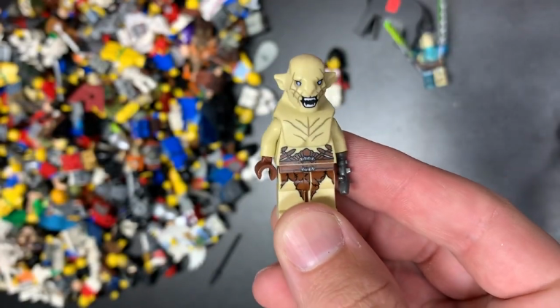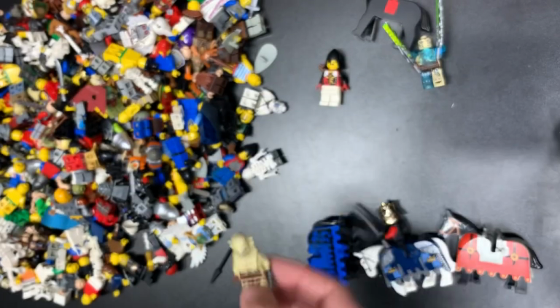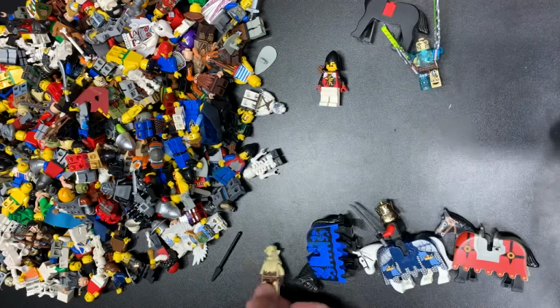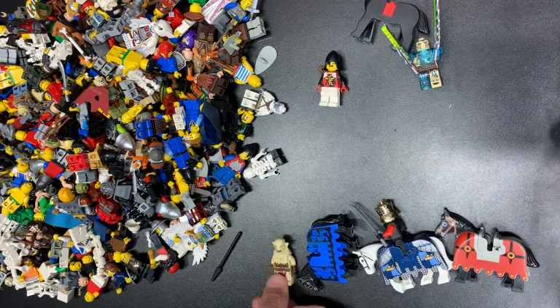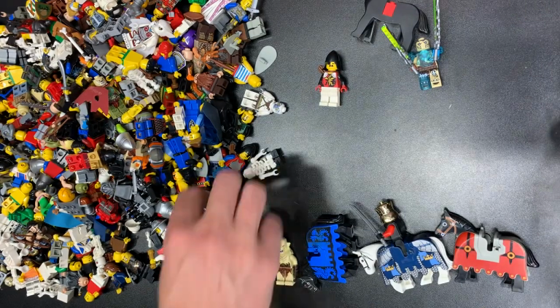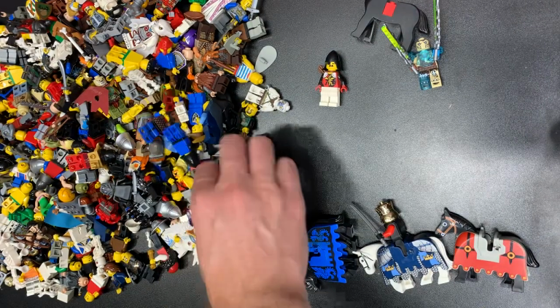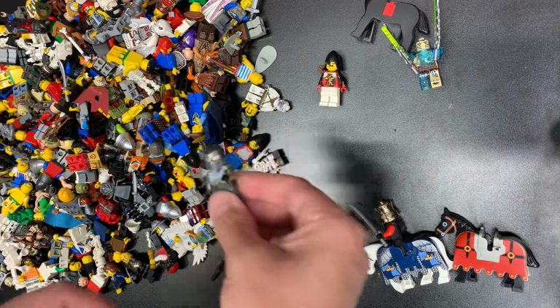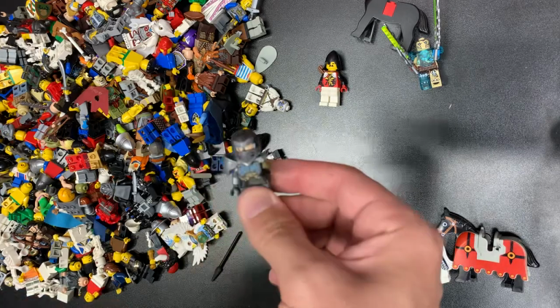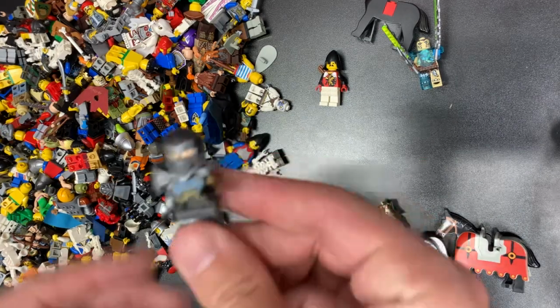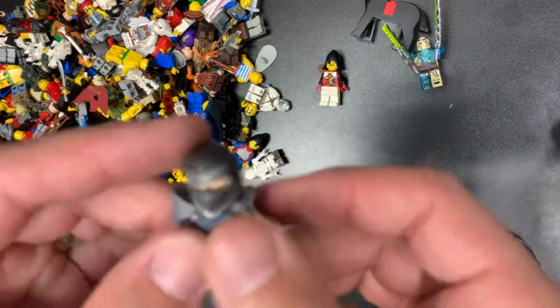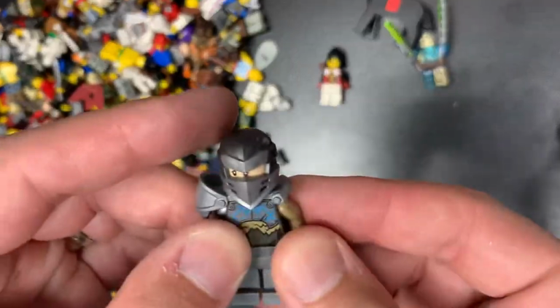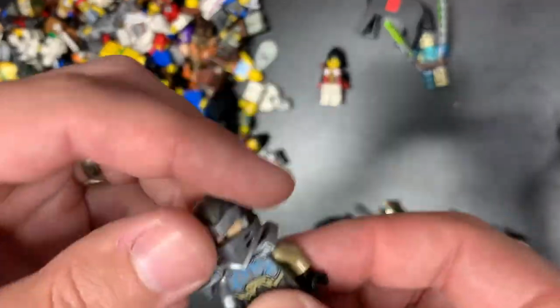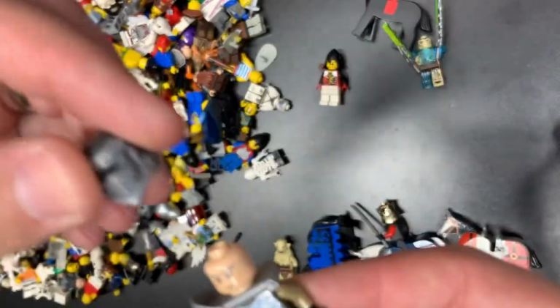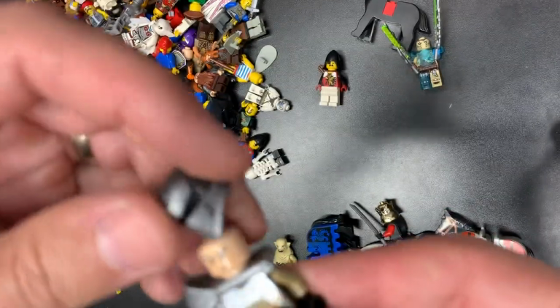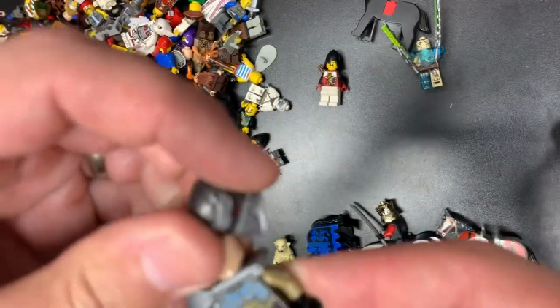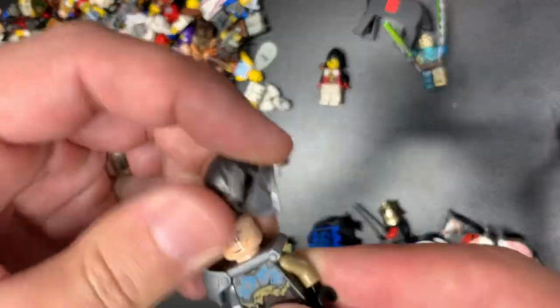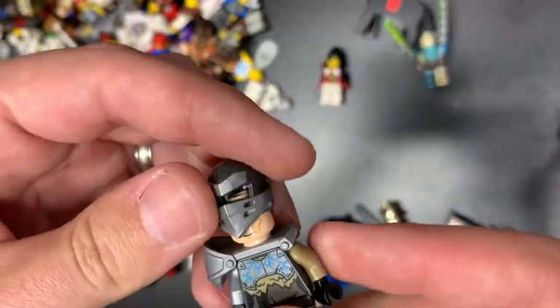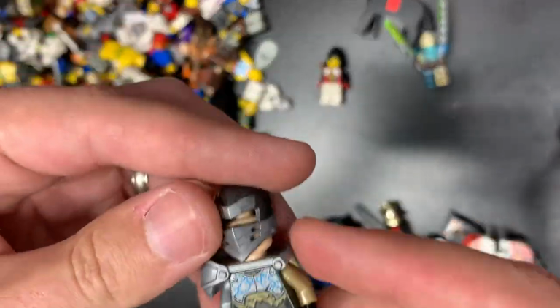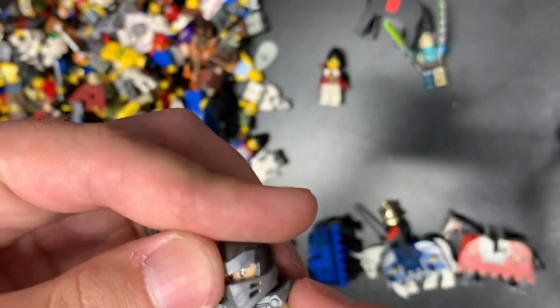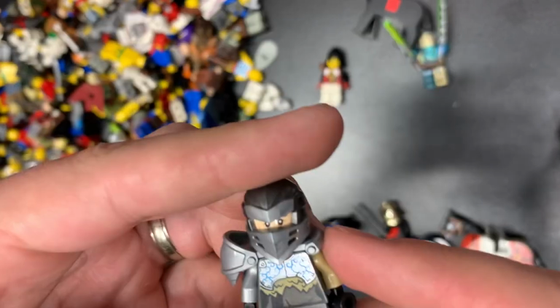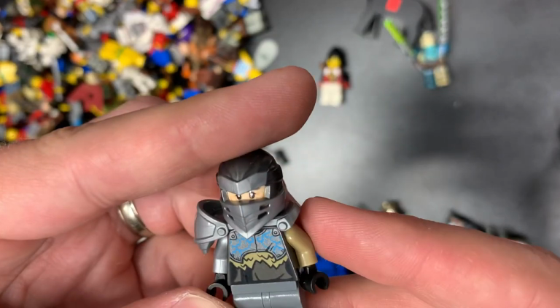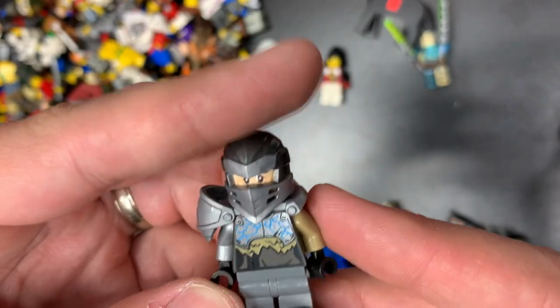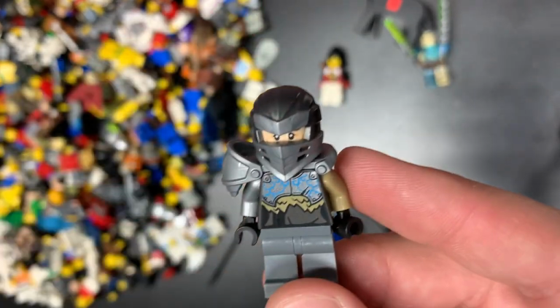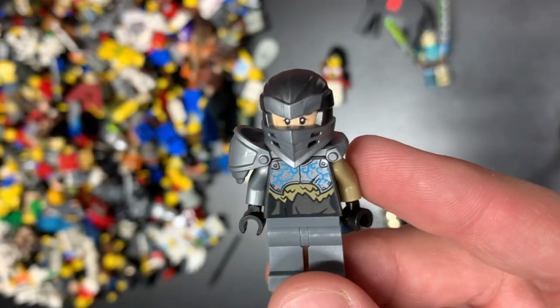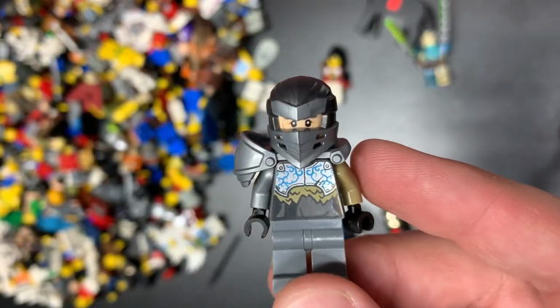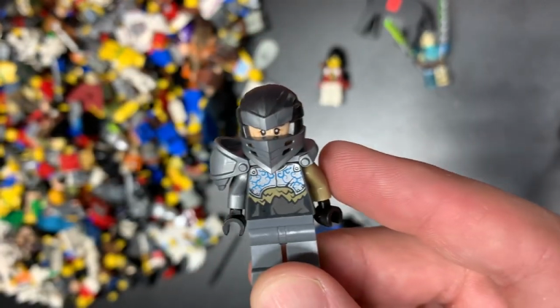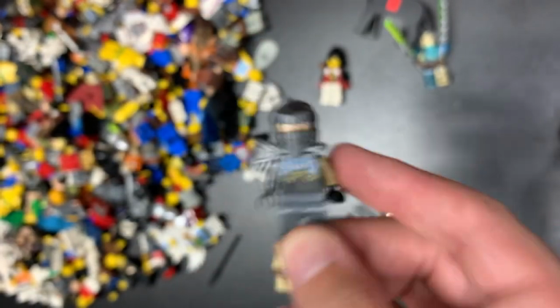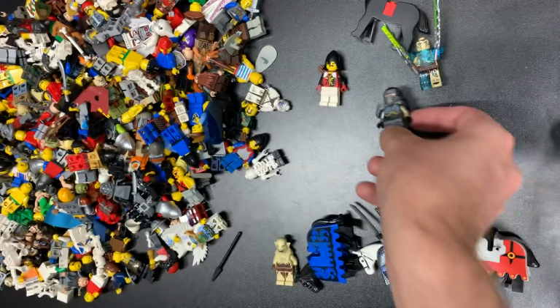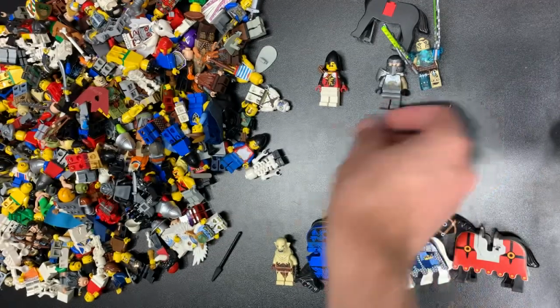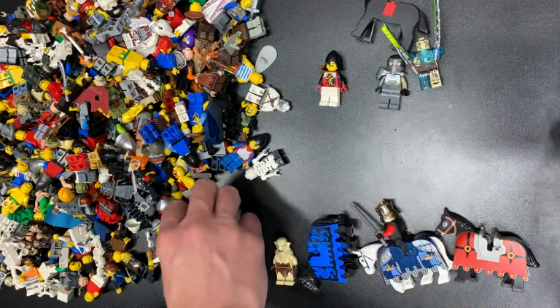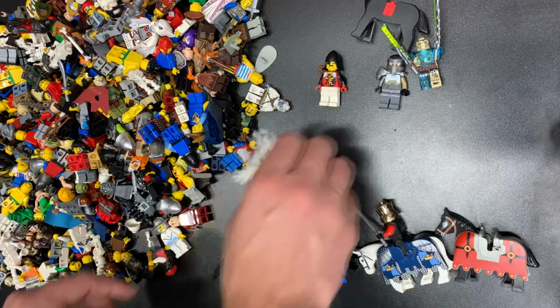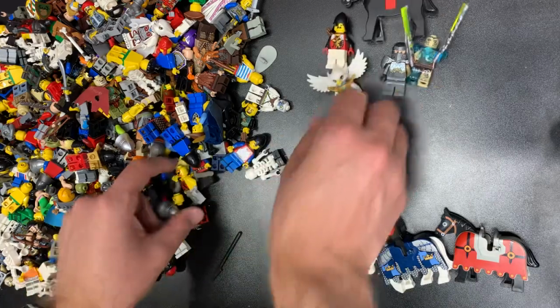This is Azog from Lord of the Rings. This is, I think, a Ninjago minifig — not supposed to be Gandalf, but it does fit the knights theme pretty well.